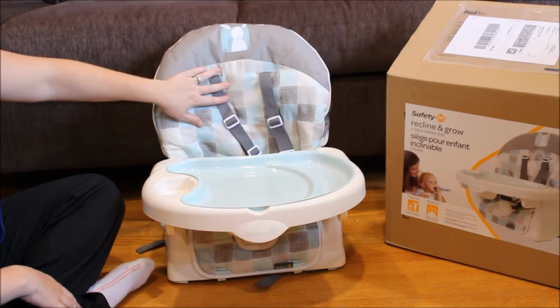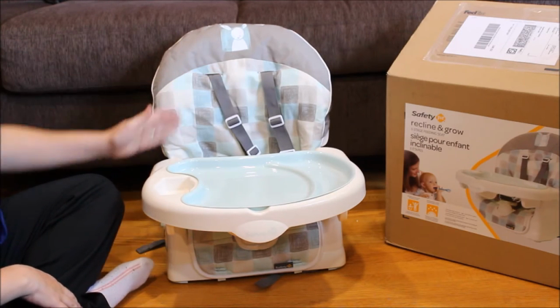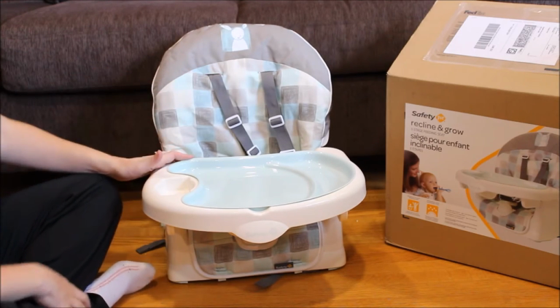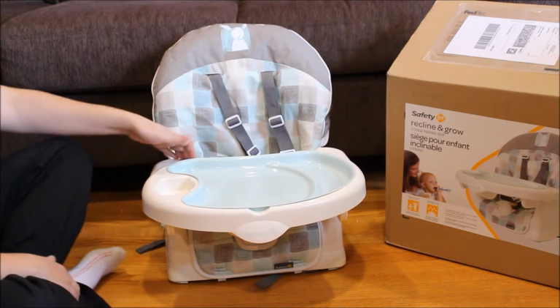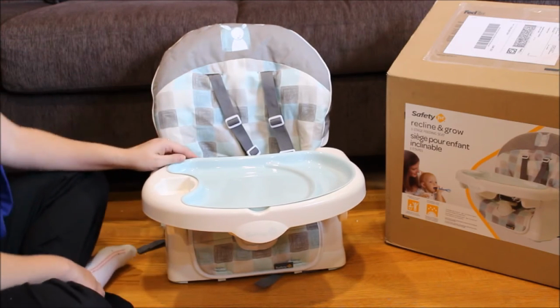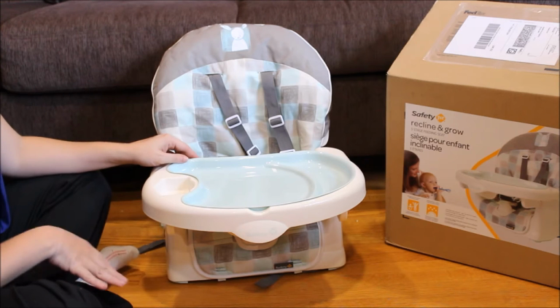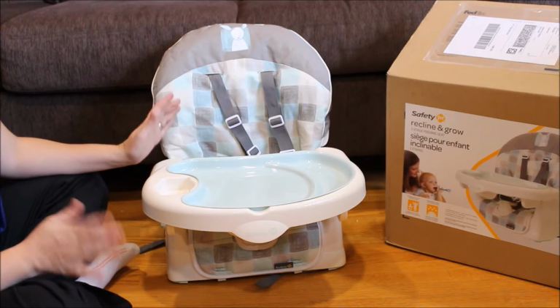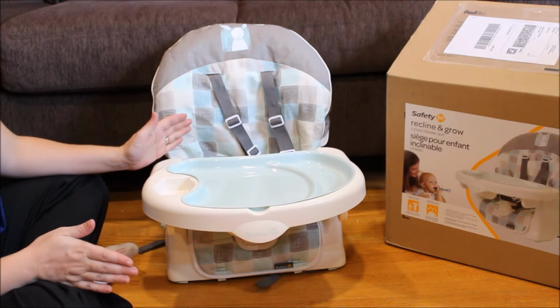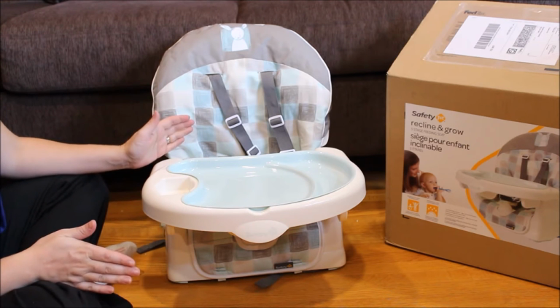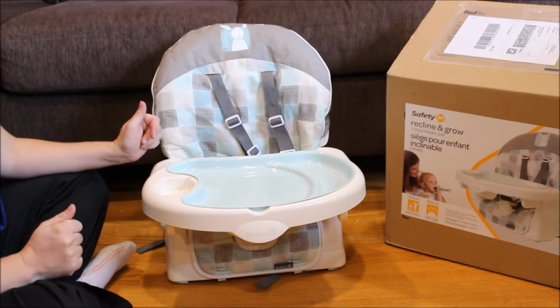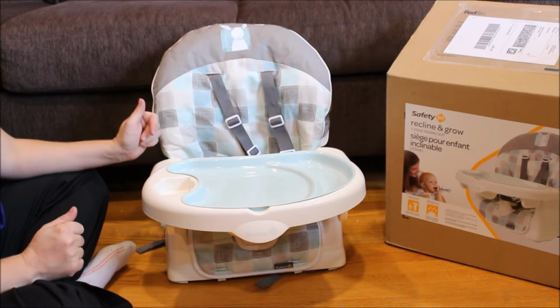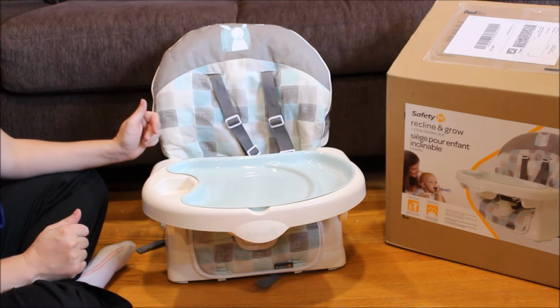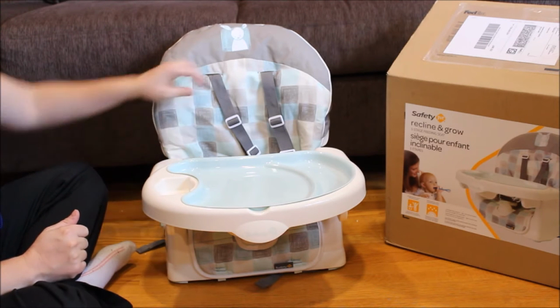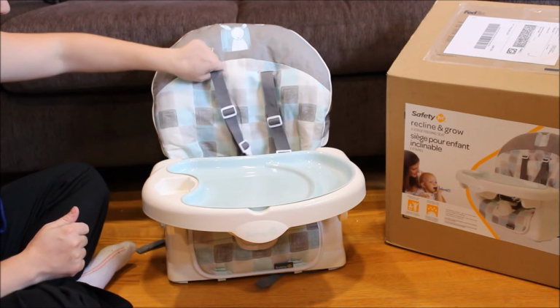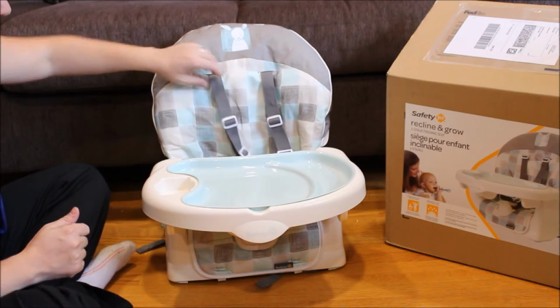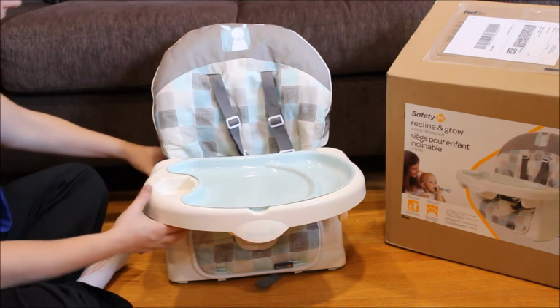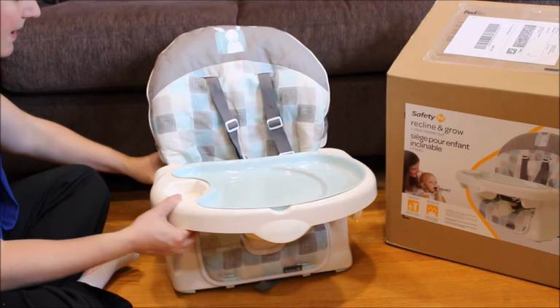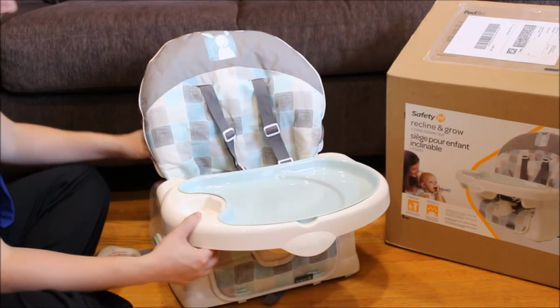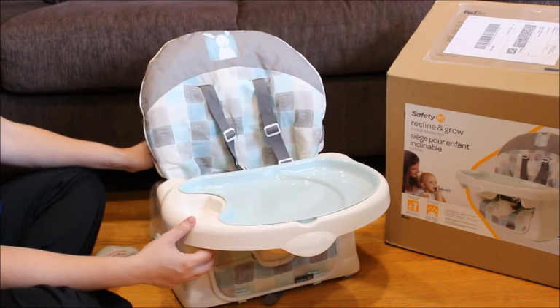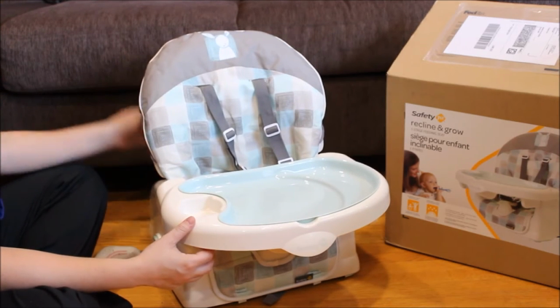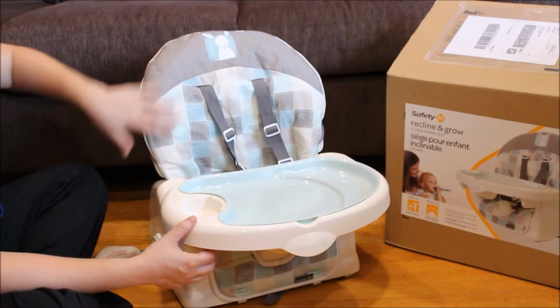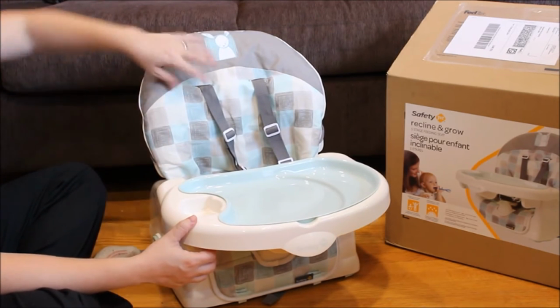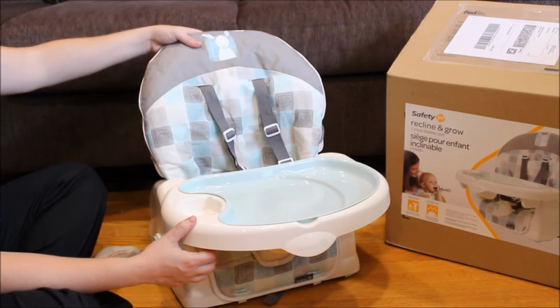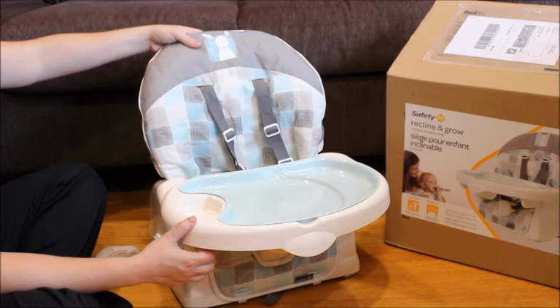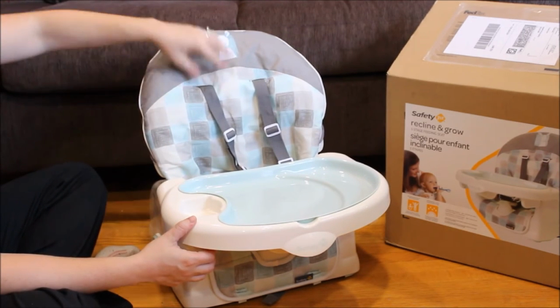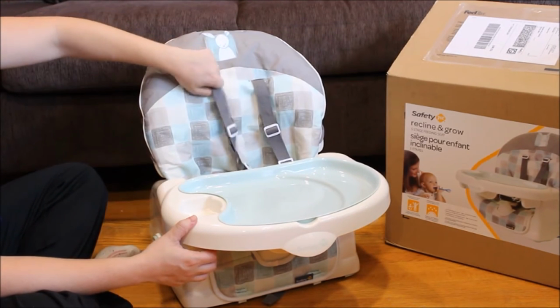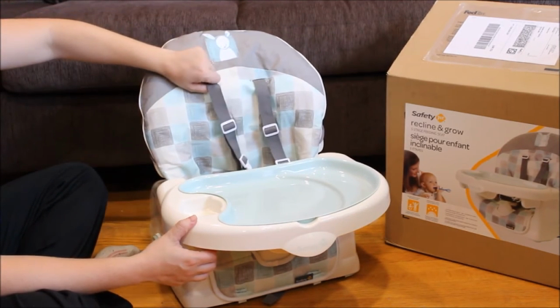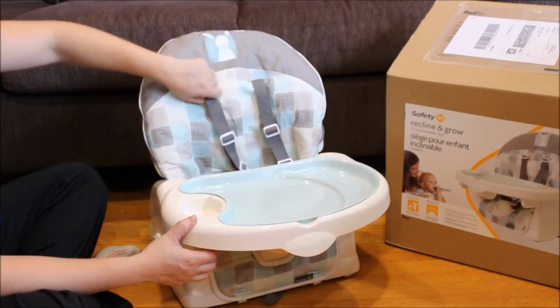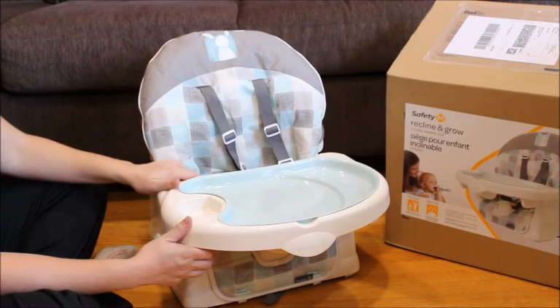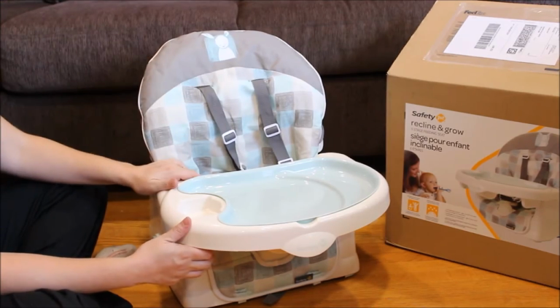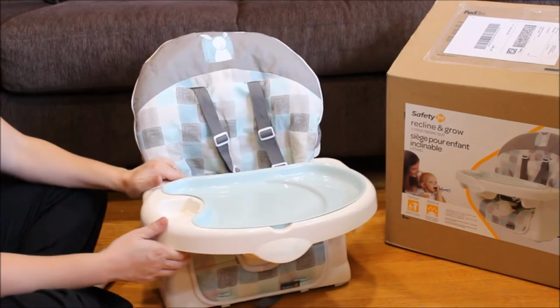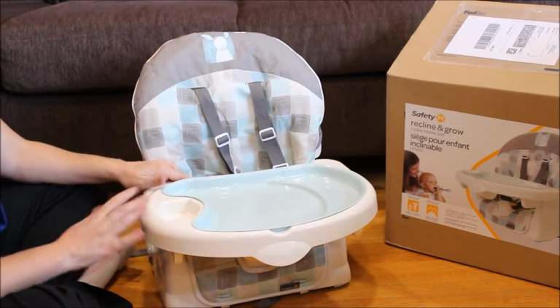Assembly of the Safety 1st Recline and Grow seat took no time at all — it was really quick. It was just literally snapping in the backrest, putting this over, and just securing the straps at the back.